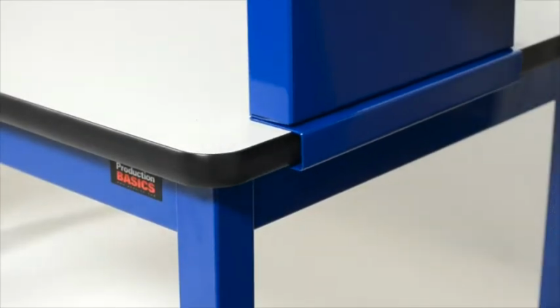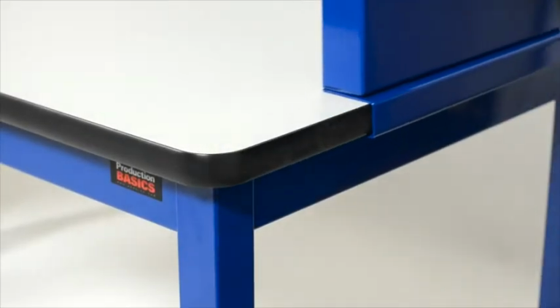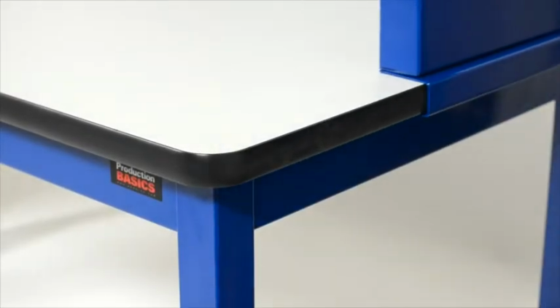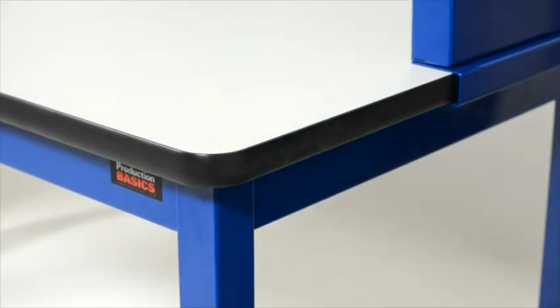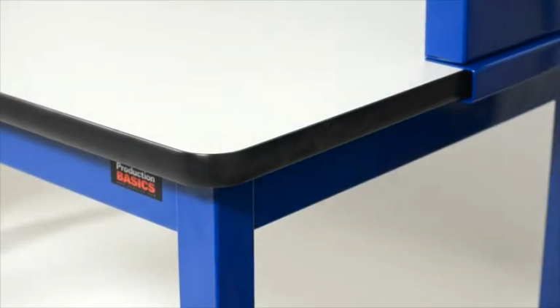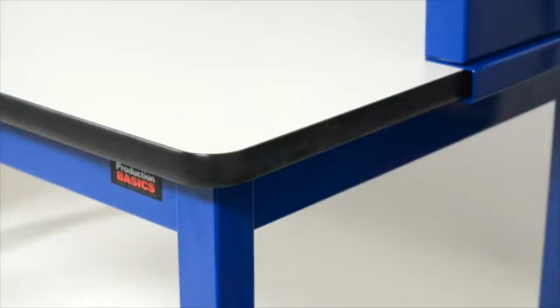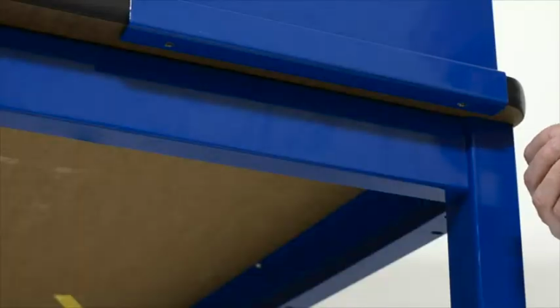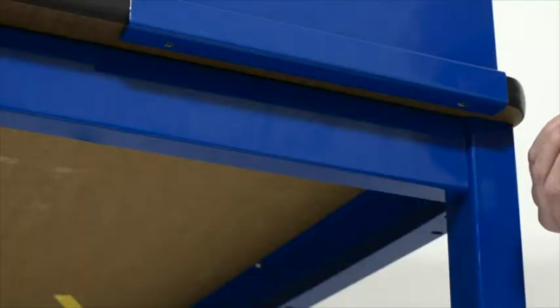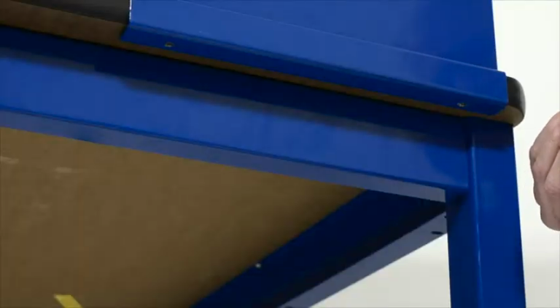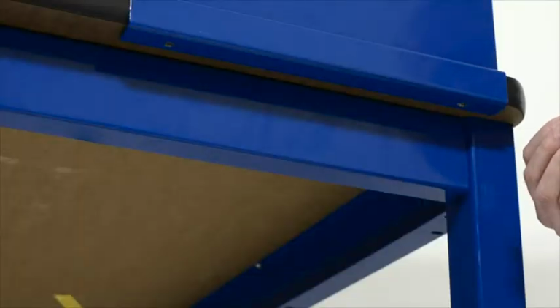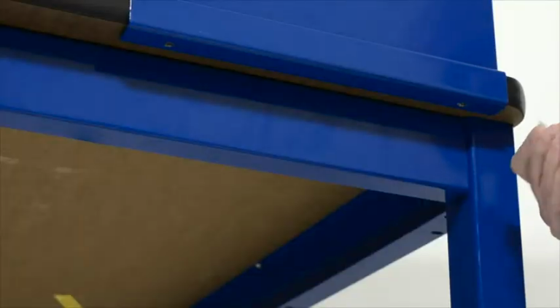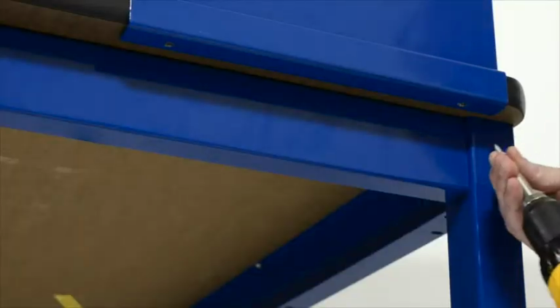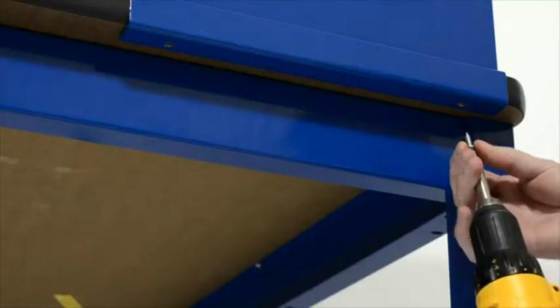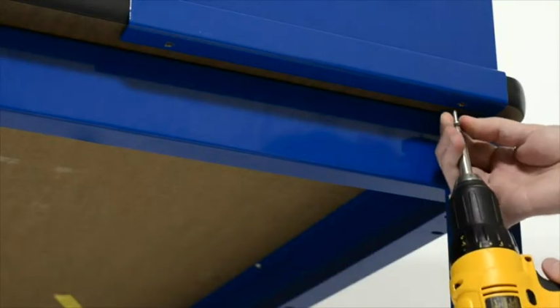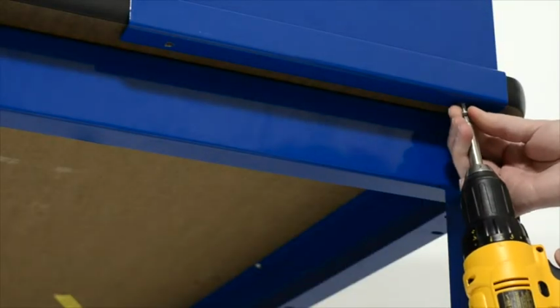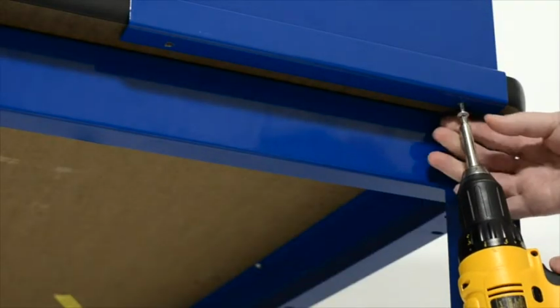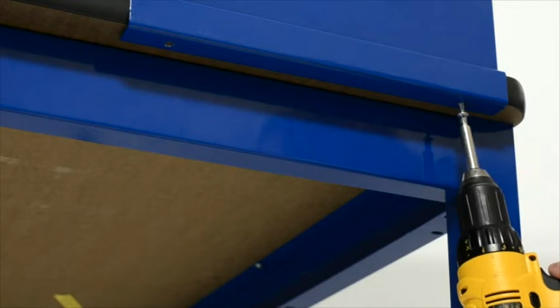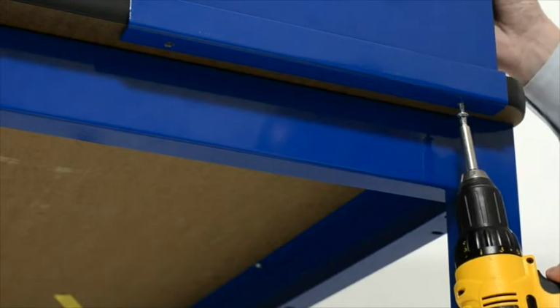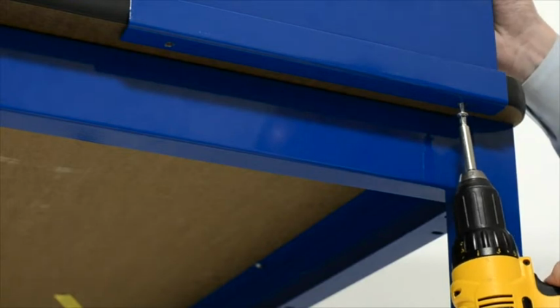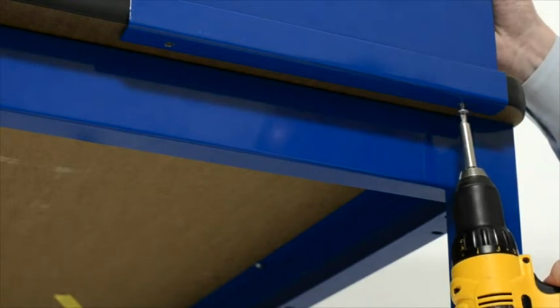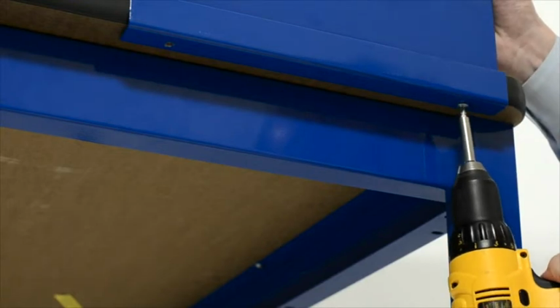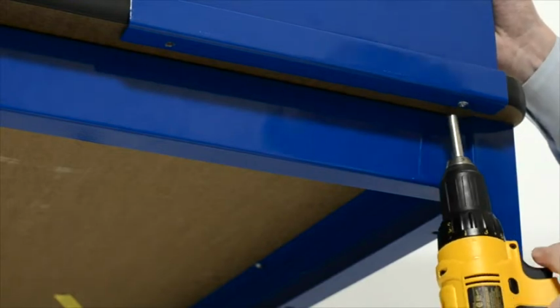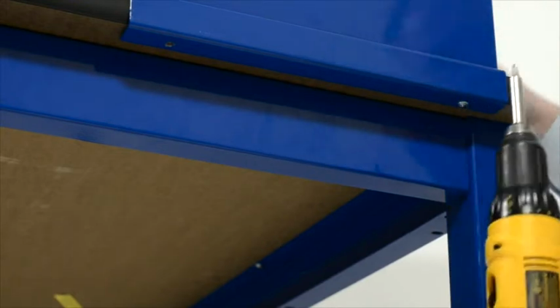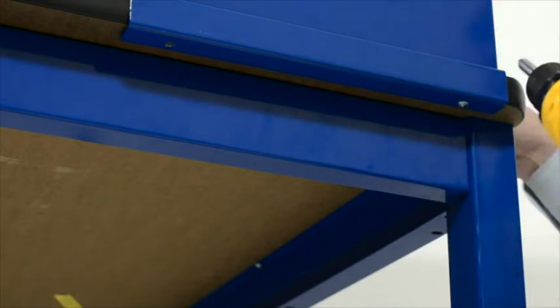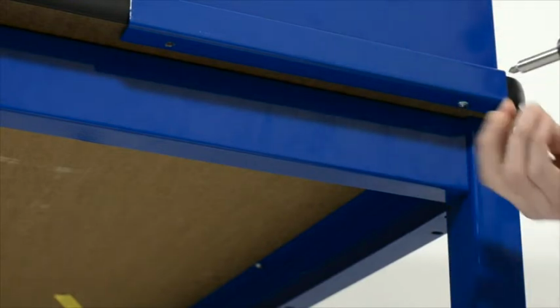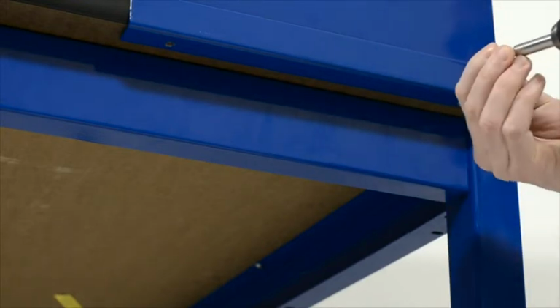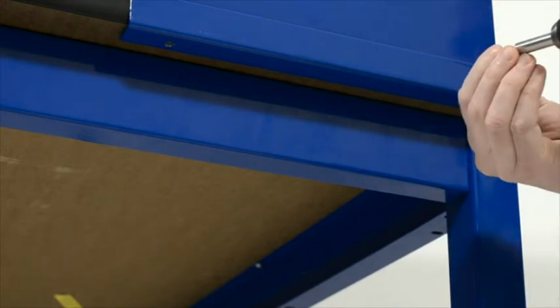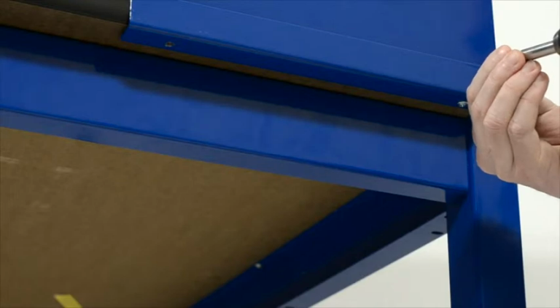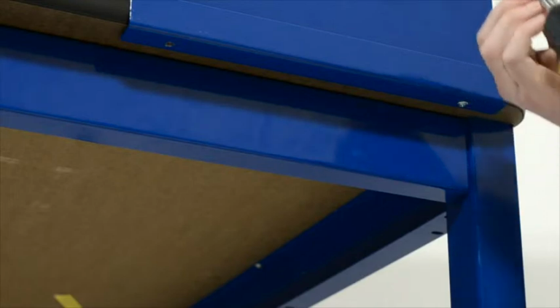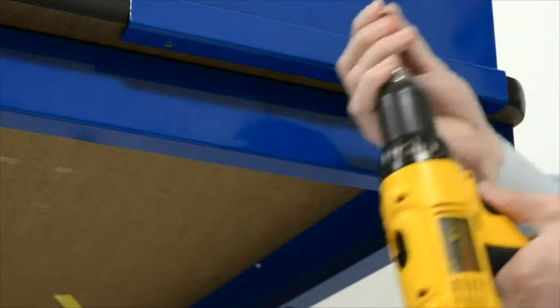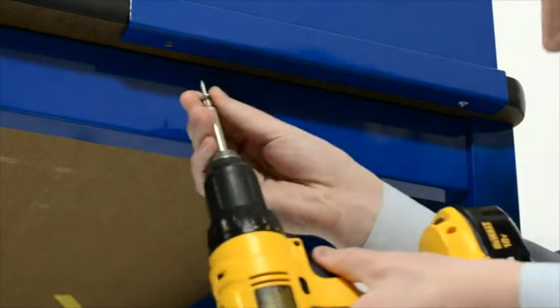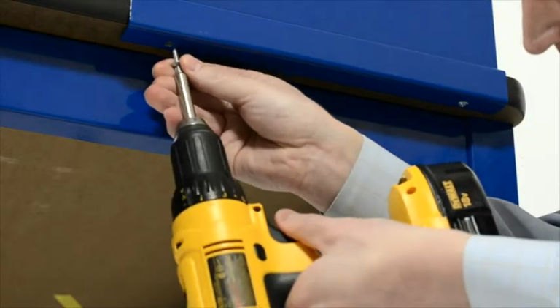Slide the entire assembly to the back of the RTW table, 3/4 of an inch from the back edge. Secure the riser shelf to the RTW table from the underside of the work surface through the end supports using wood screws.